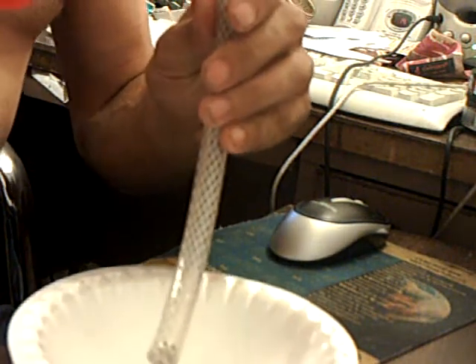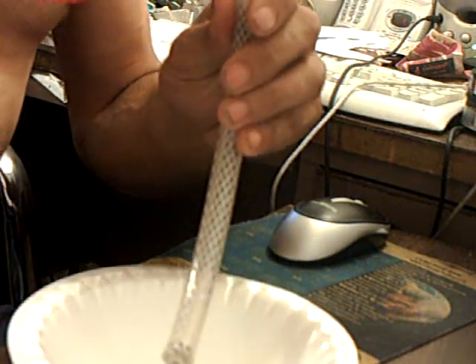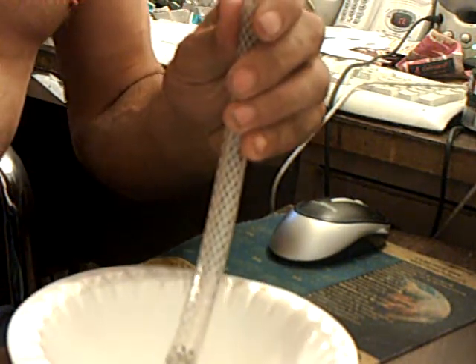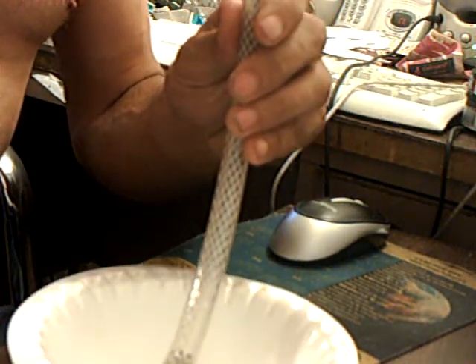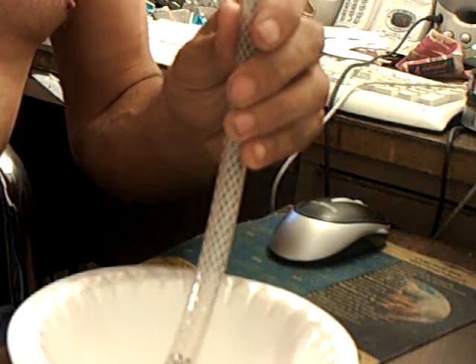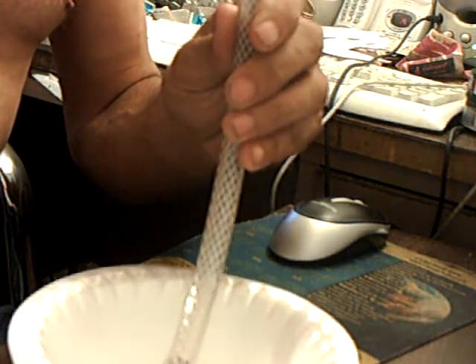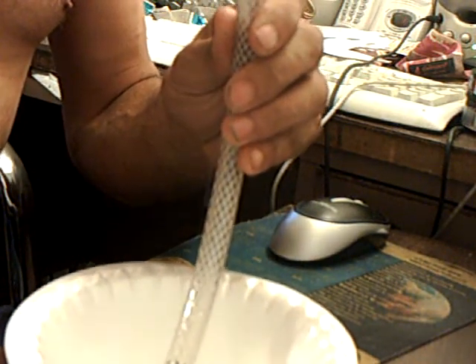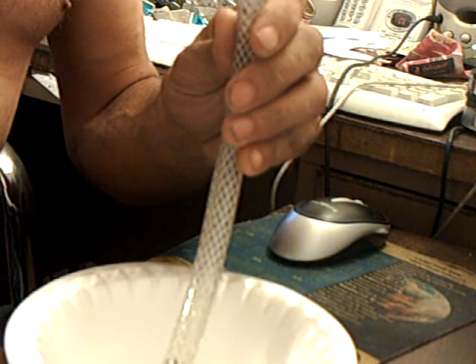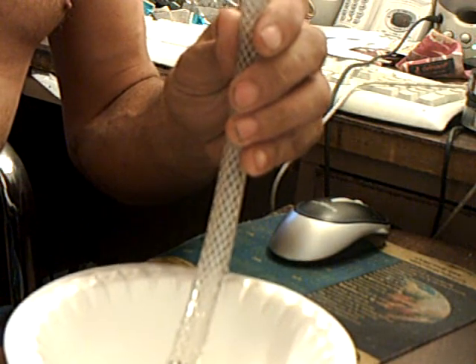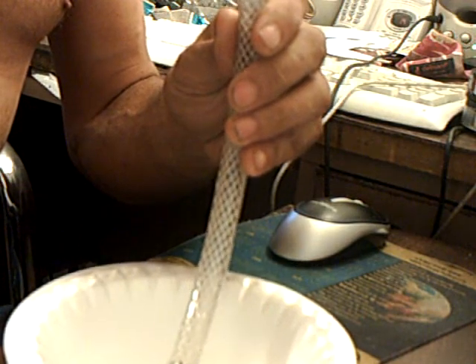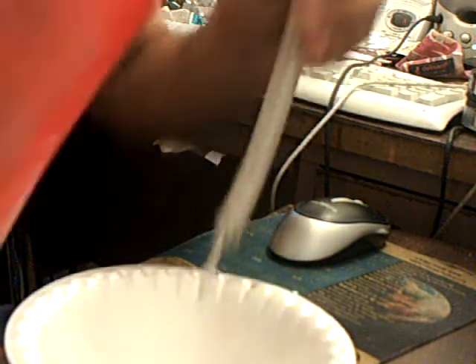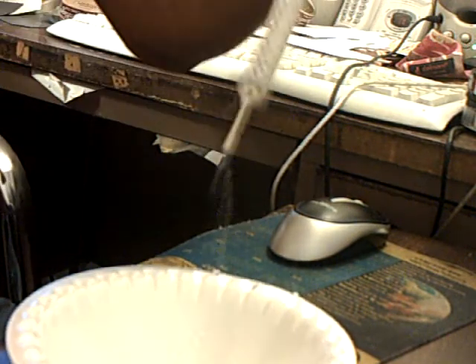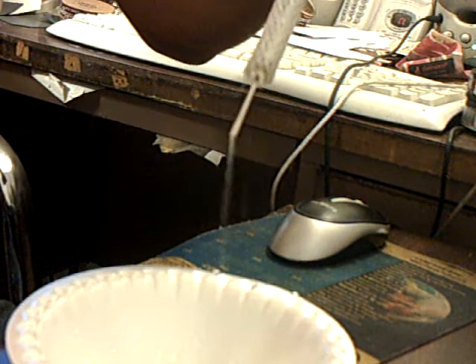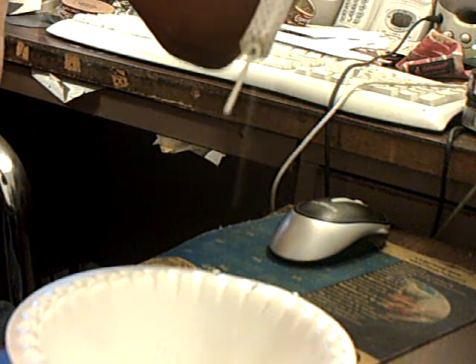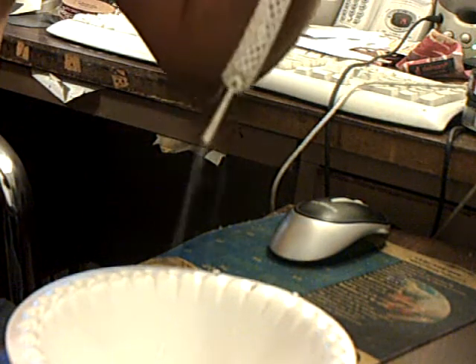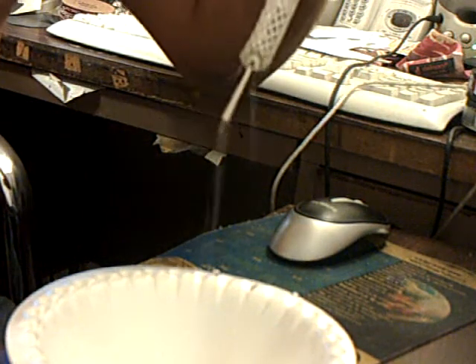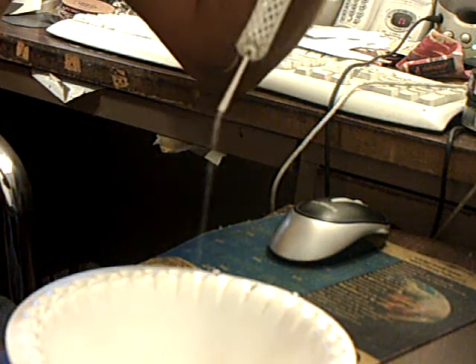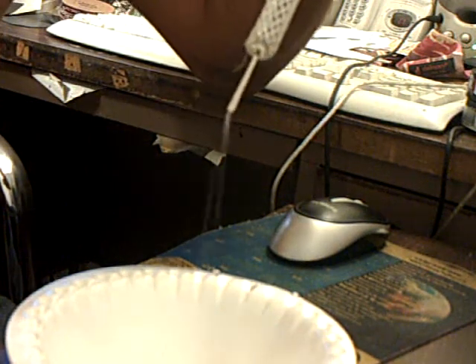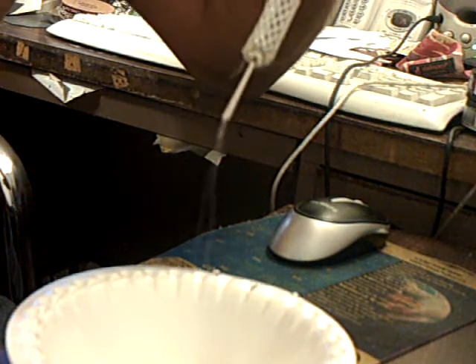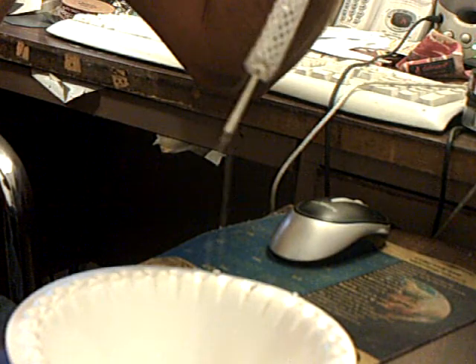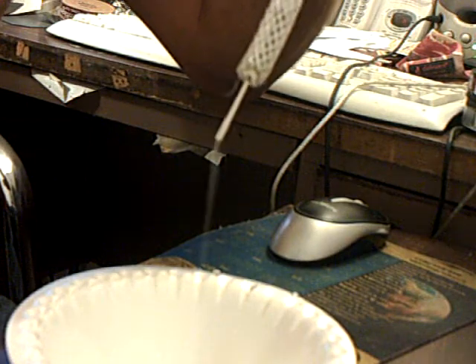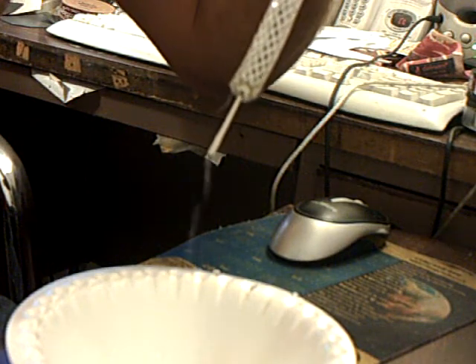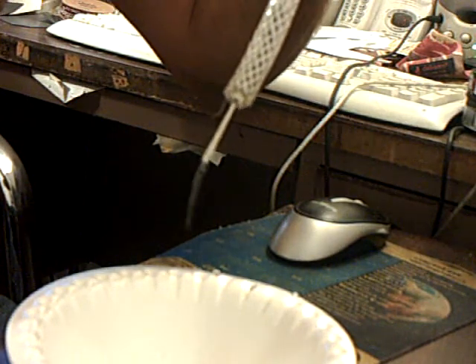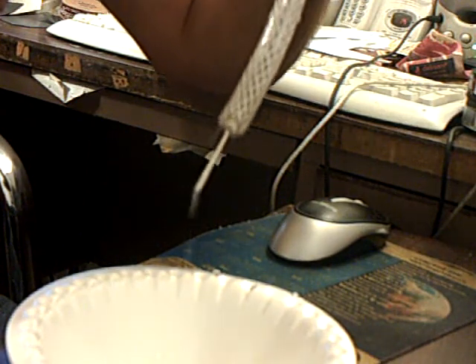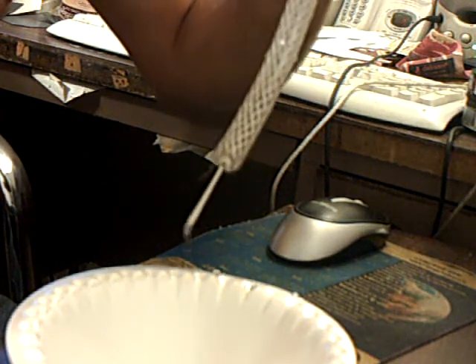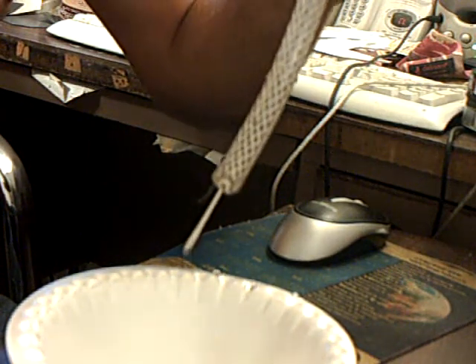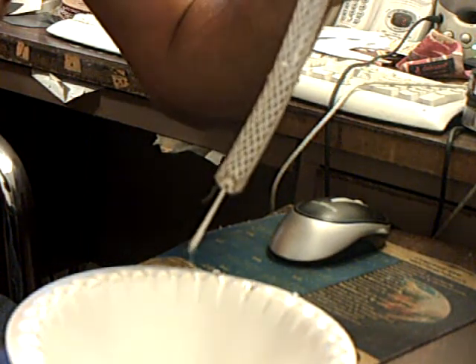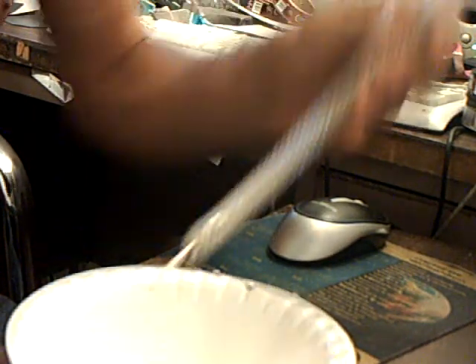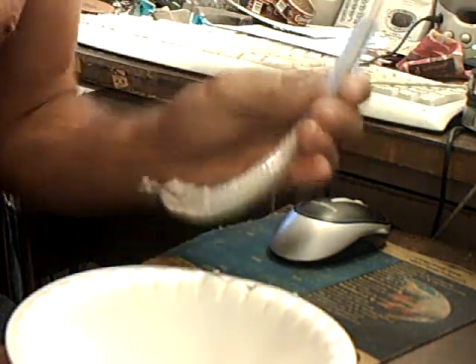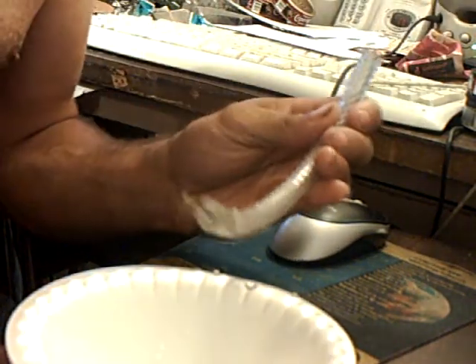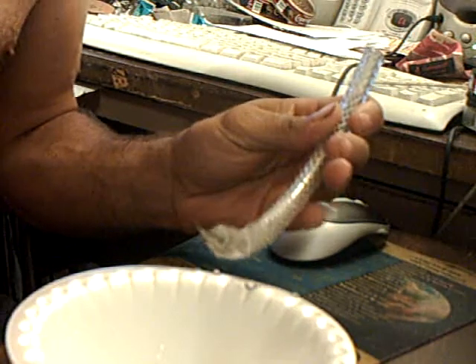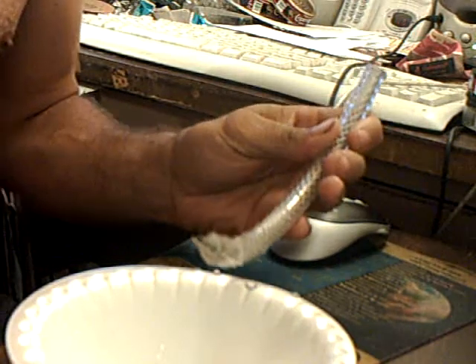I'm going to fill this up with water and show you how well it drips water. As you can see, it does pretty good. So I think this might work.